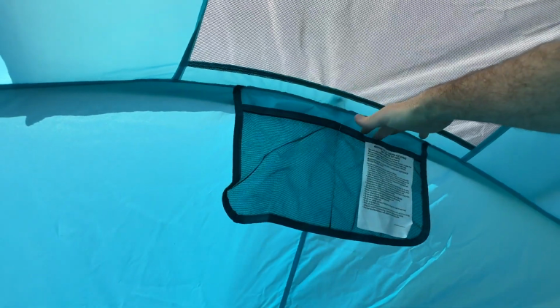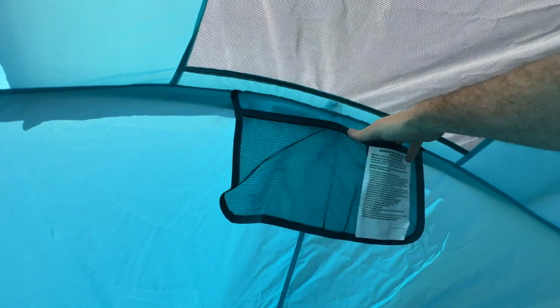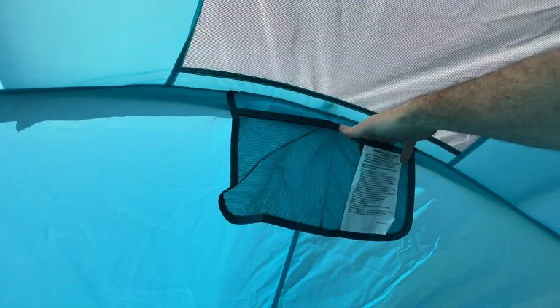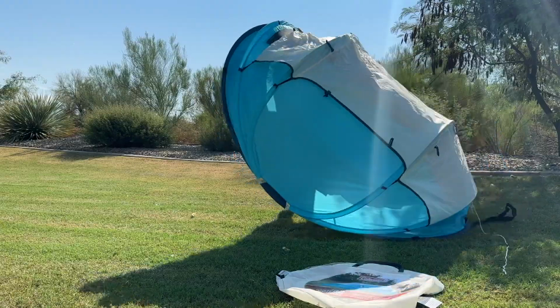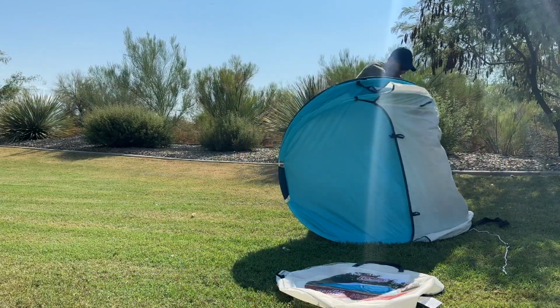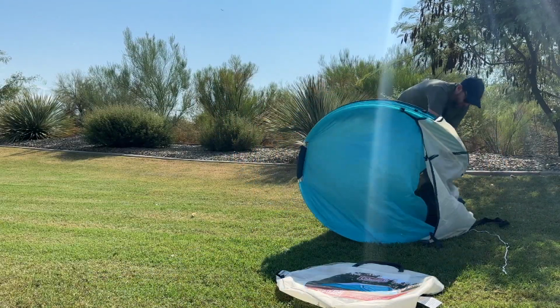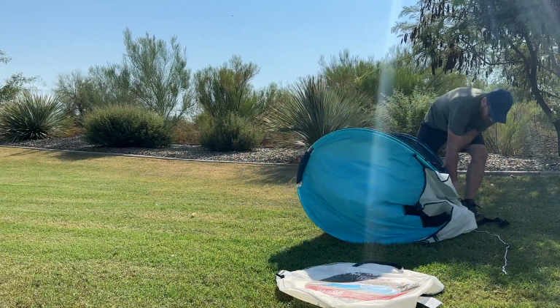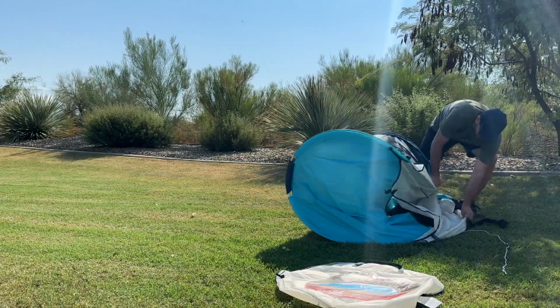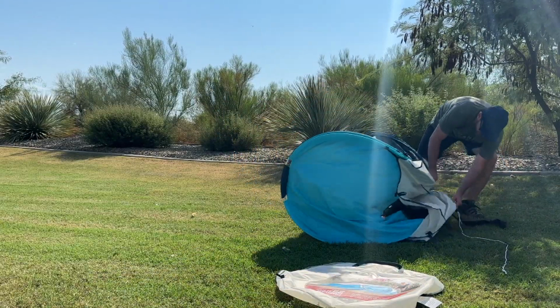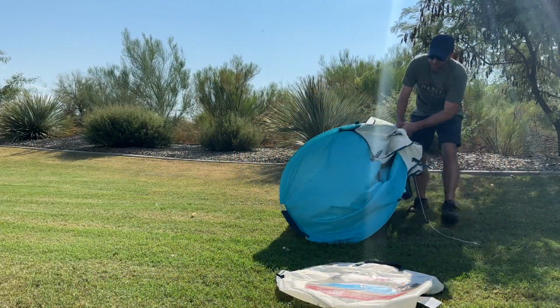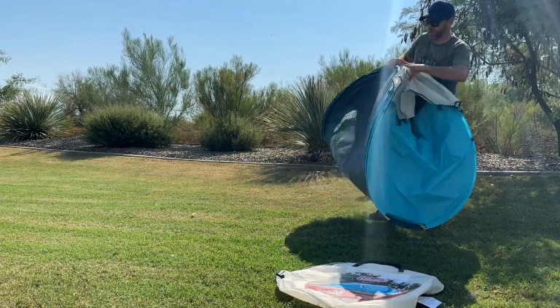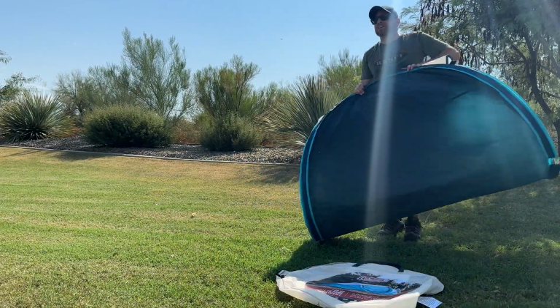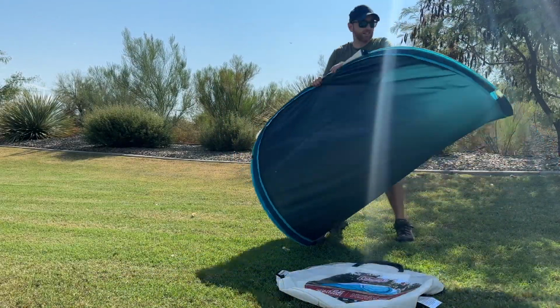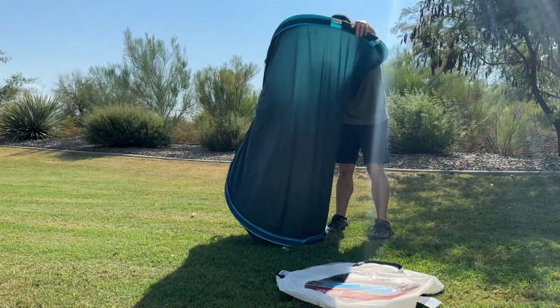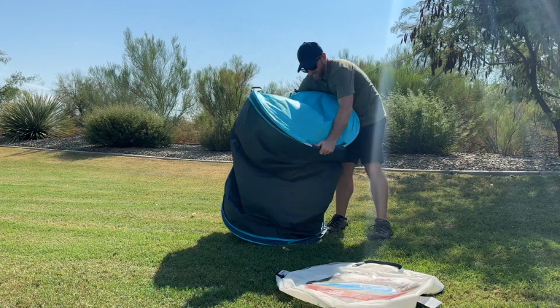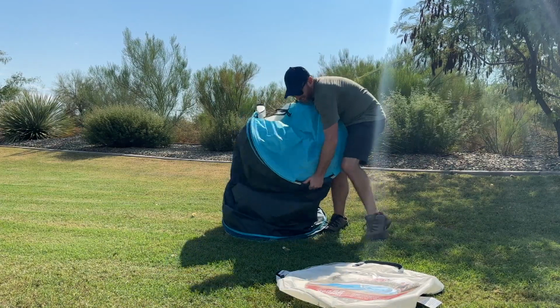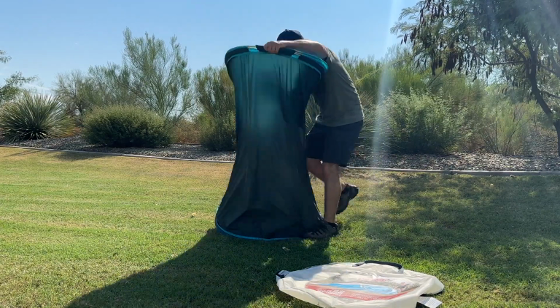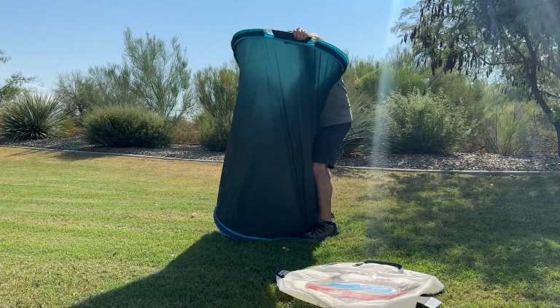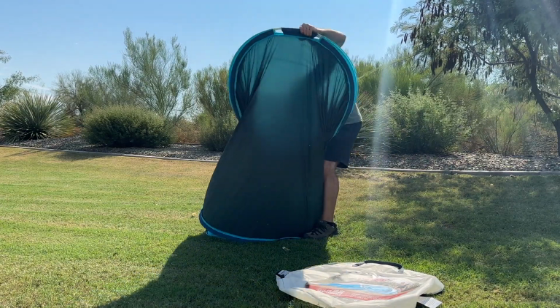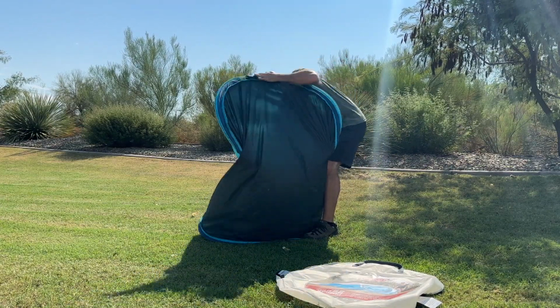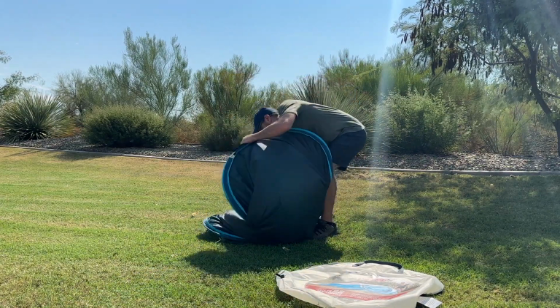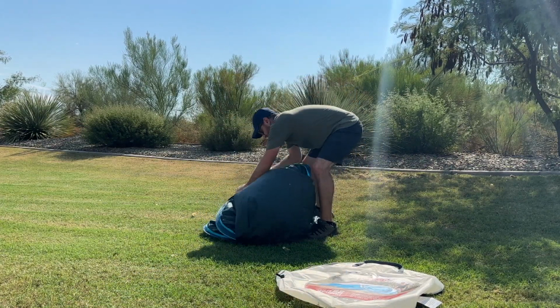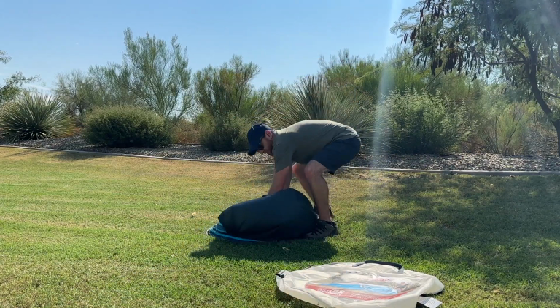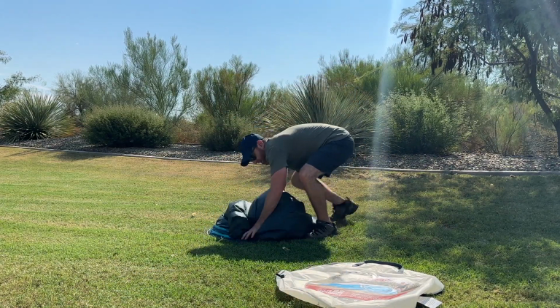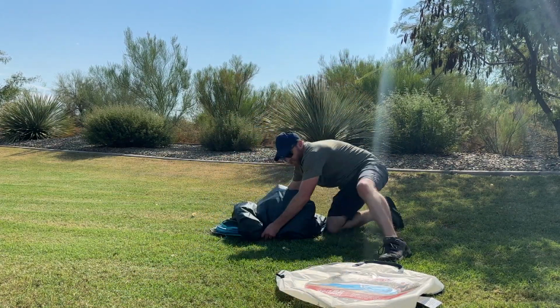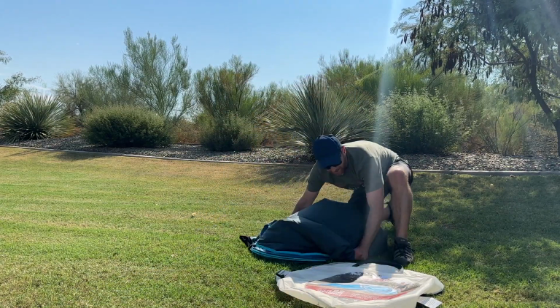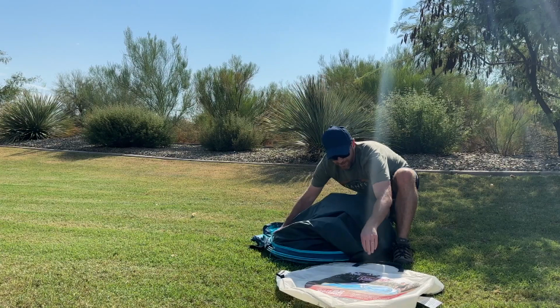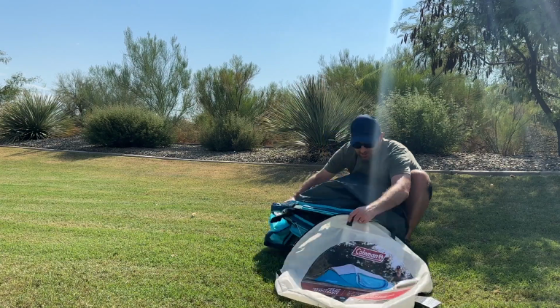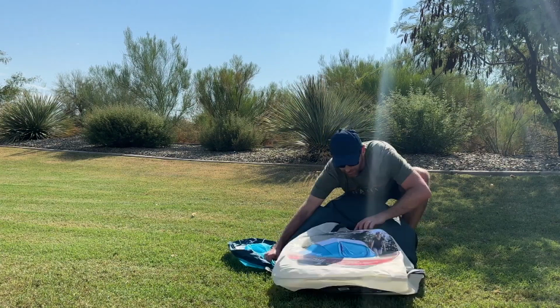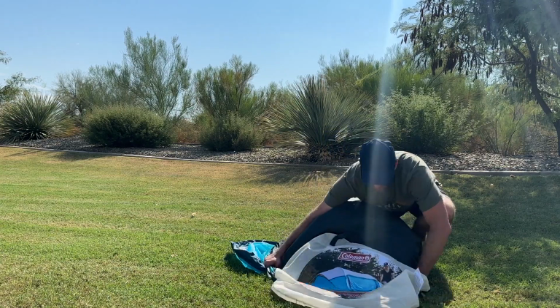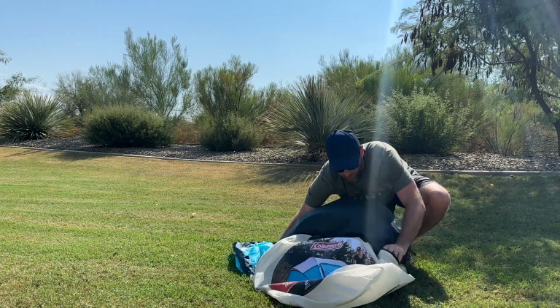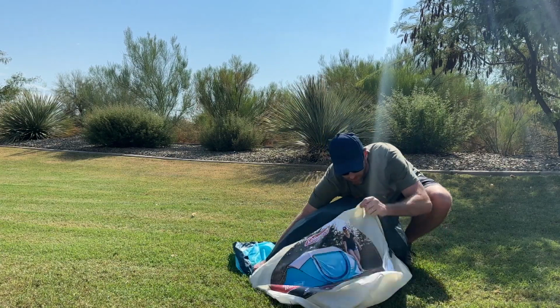When it's time to pack up, the tent conveniently folds back down to fit into the included carrying bag. Simply fold the tent in half like a taco, and then push the top part down until it folds into itself three times. It takes a bit of practice to get it right, but once you get it down, it becomes much easier.